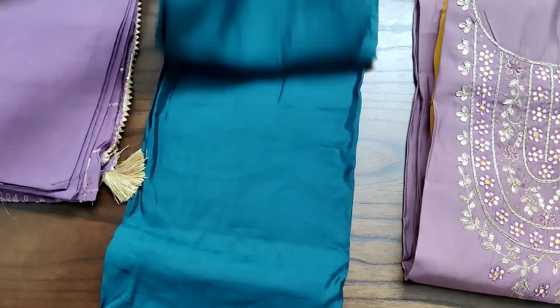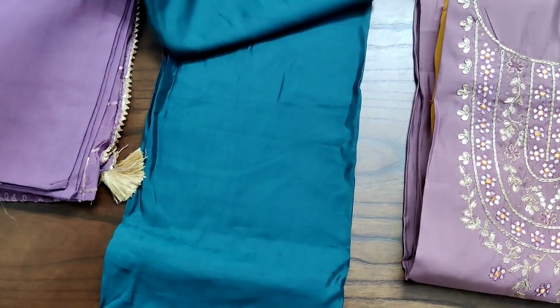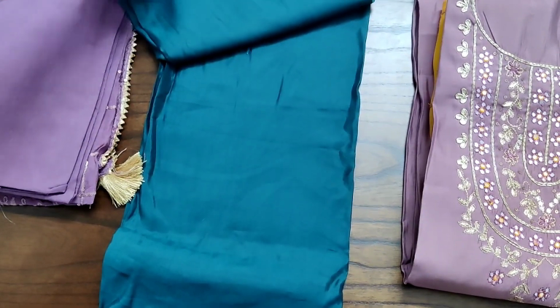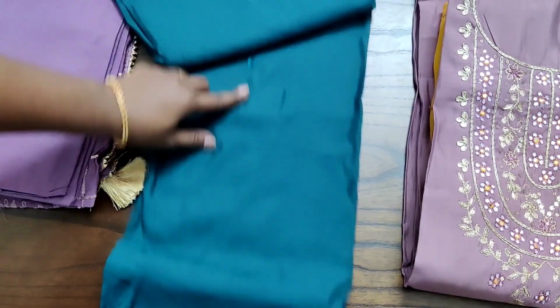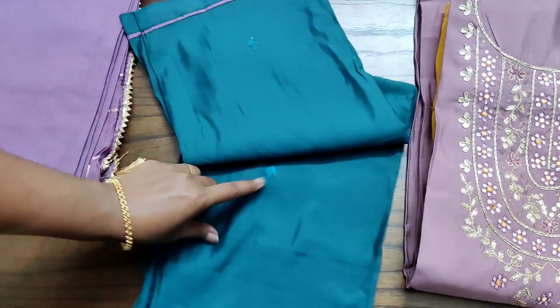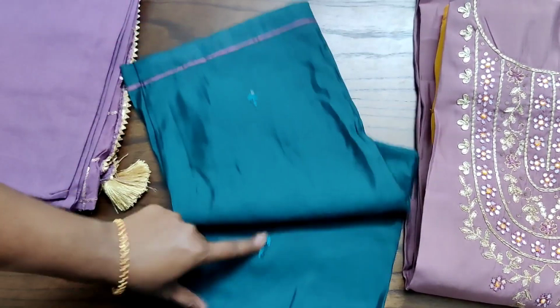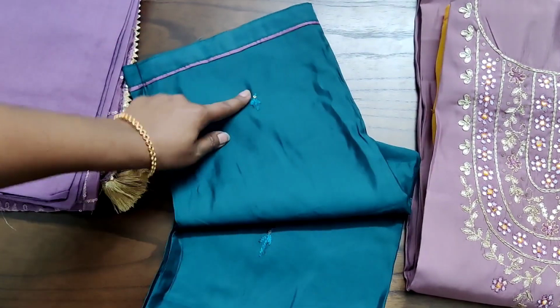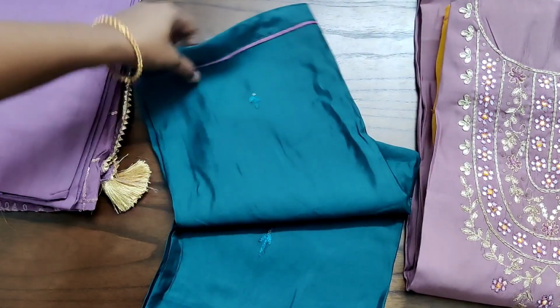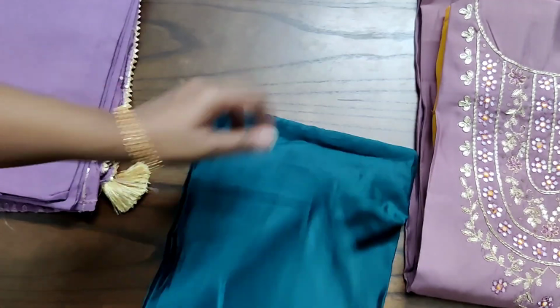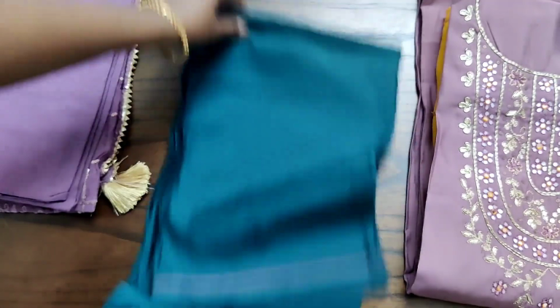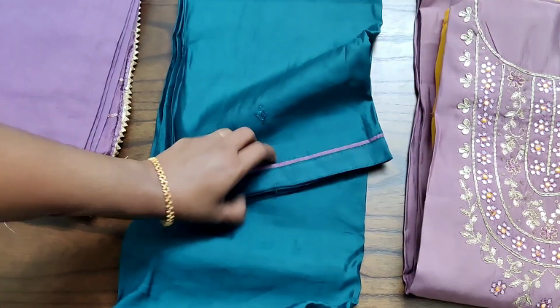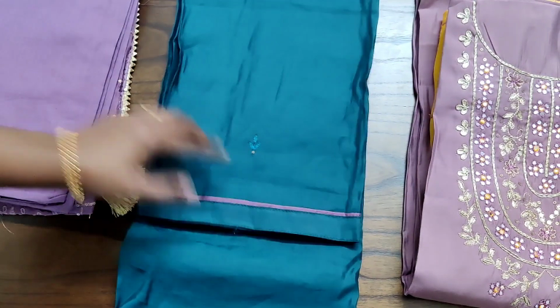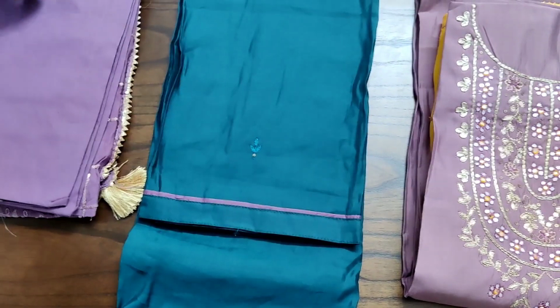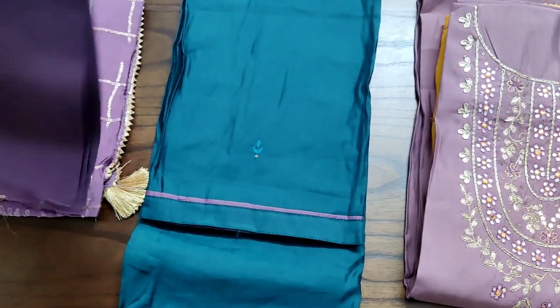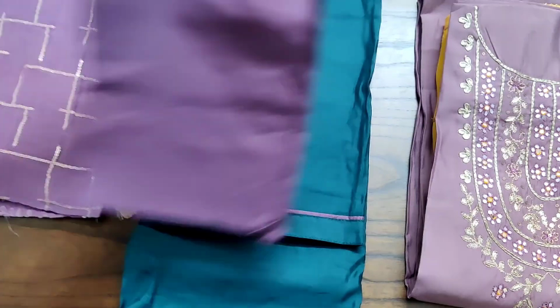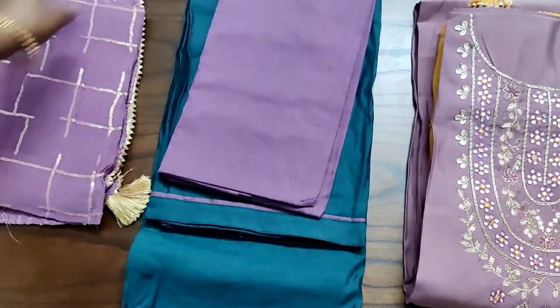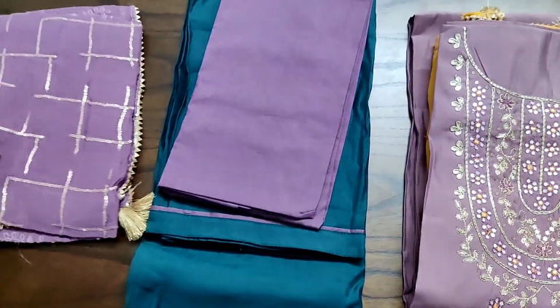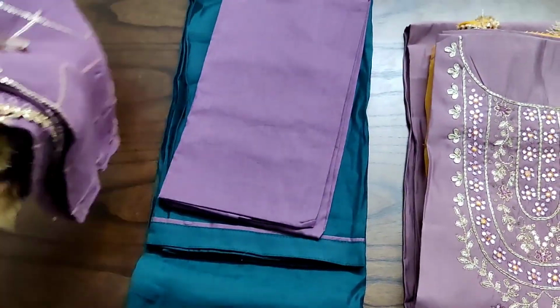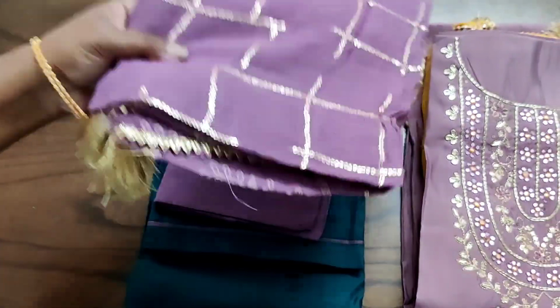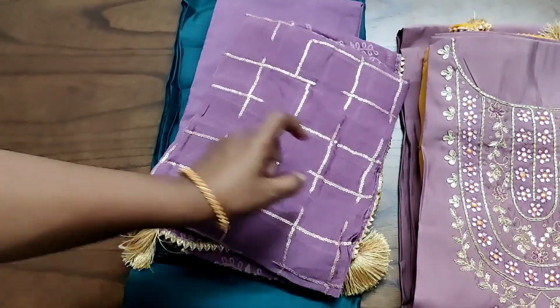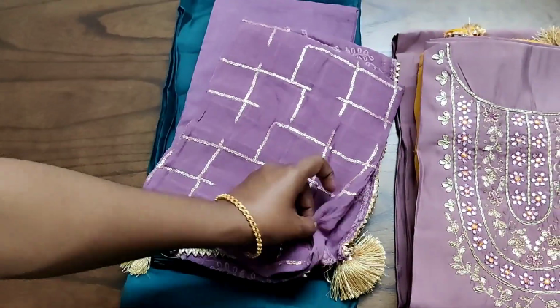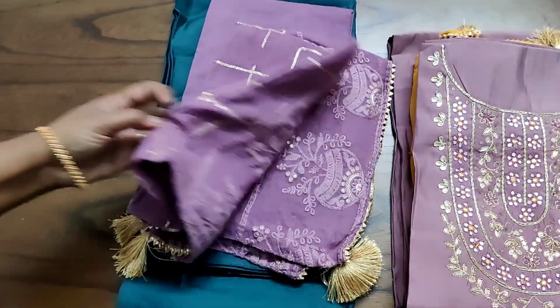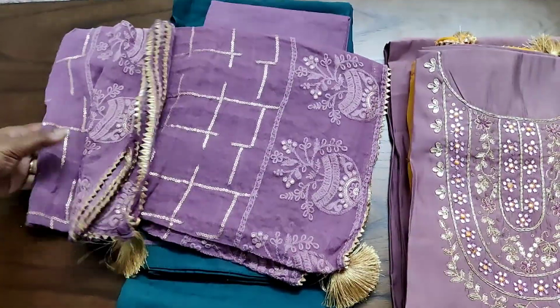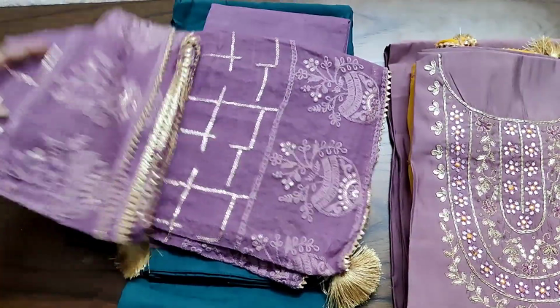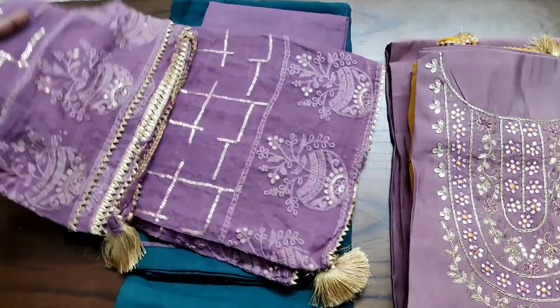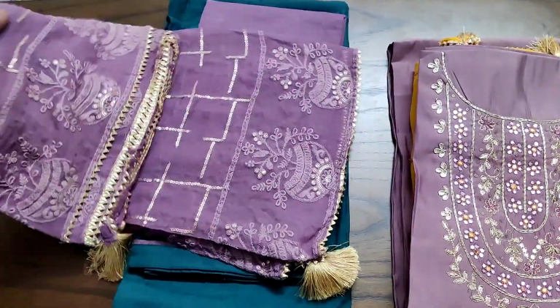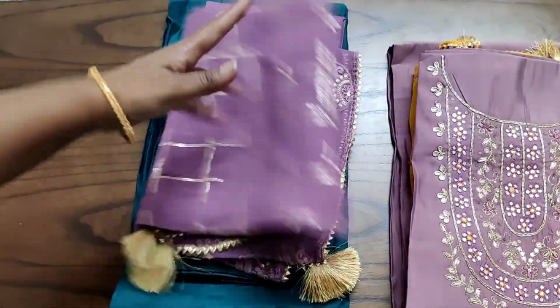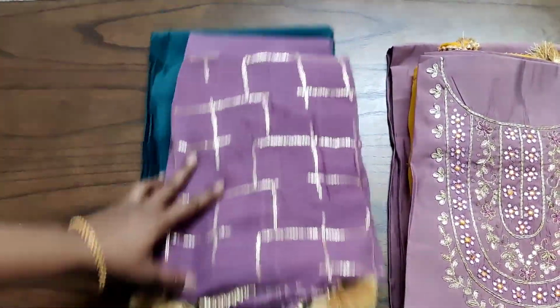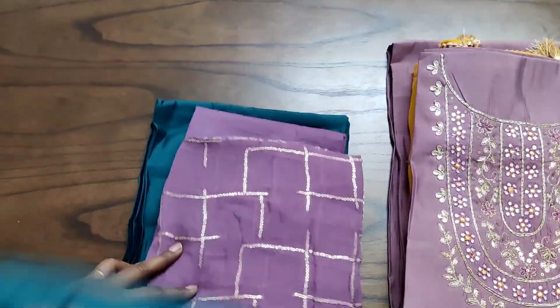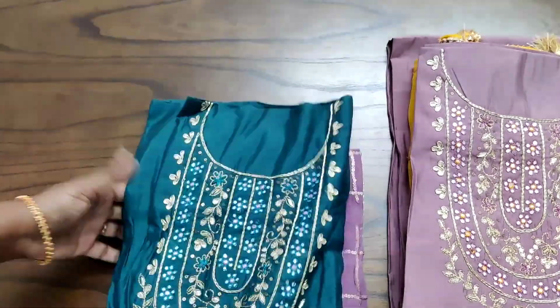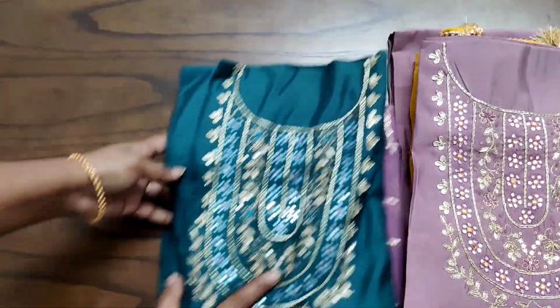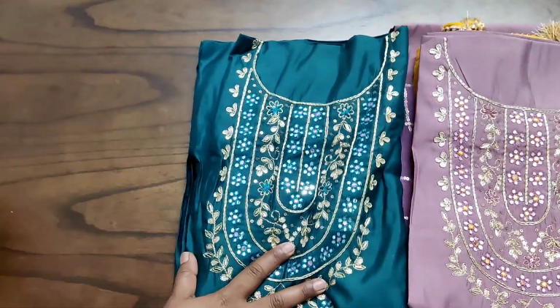If you miss this time, we will not be able to restock these sets because all these are a one-time collection. Just check the combination of these salwars — all these are very rare and unique color combinations.